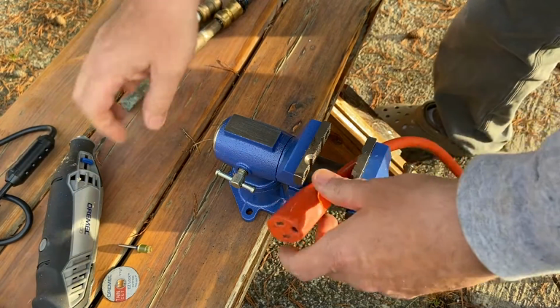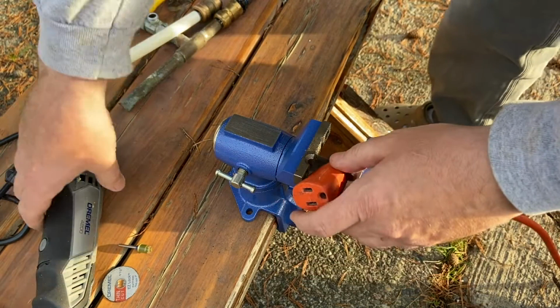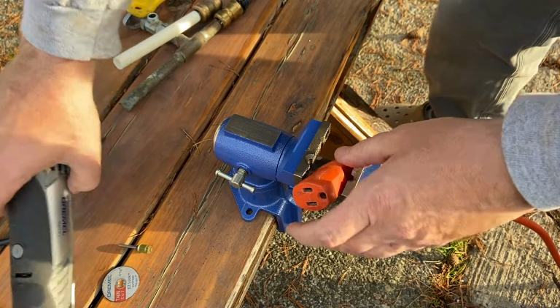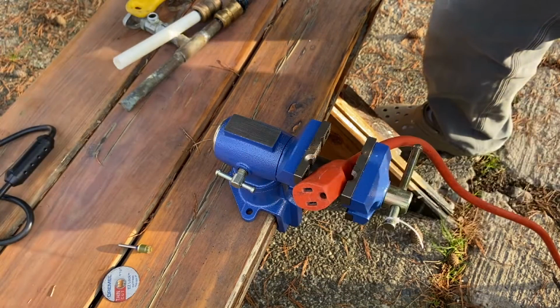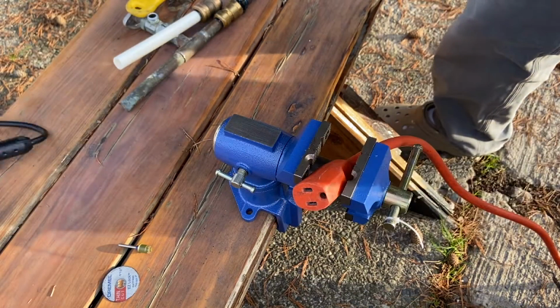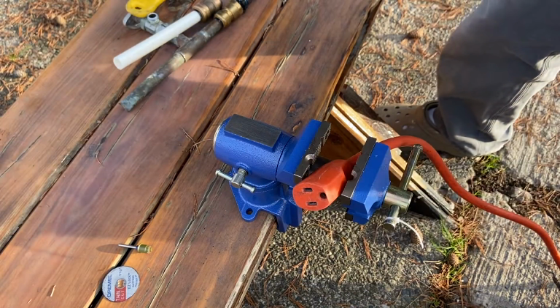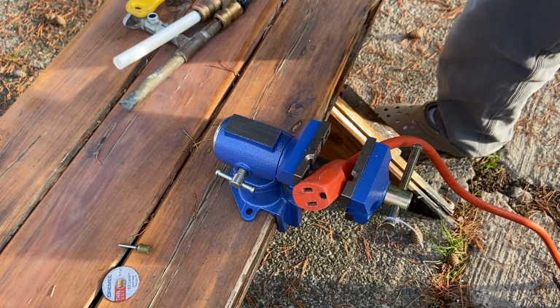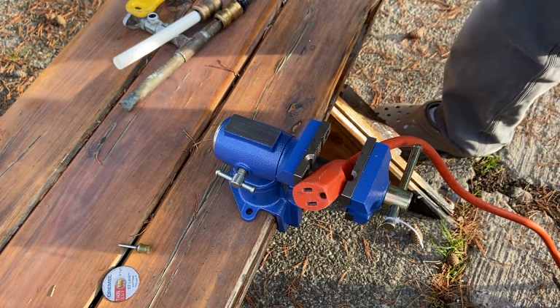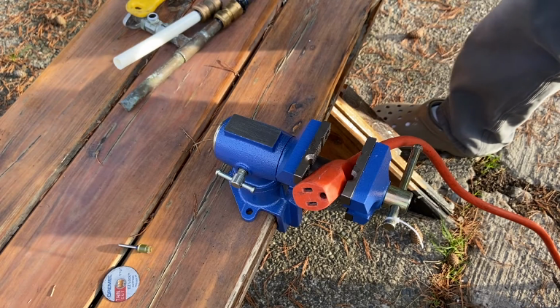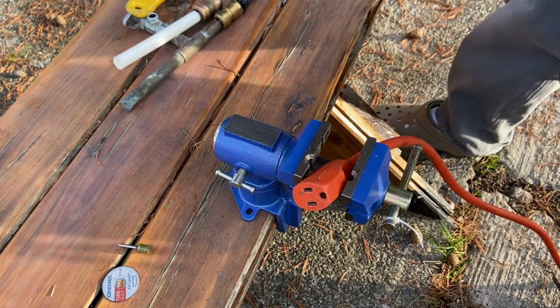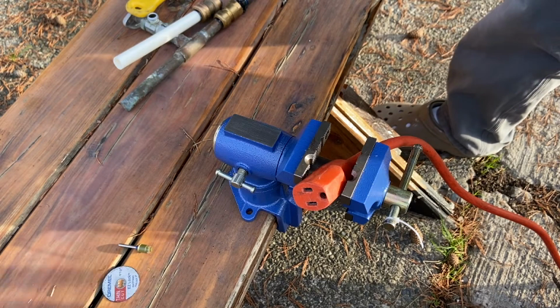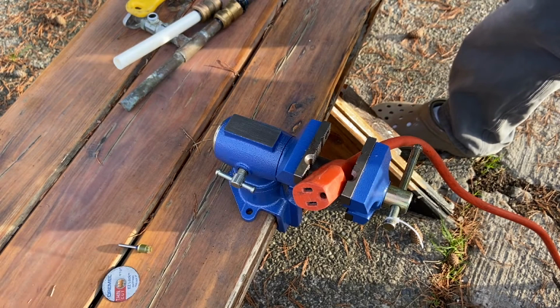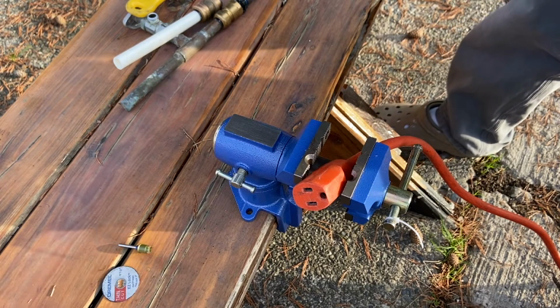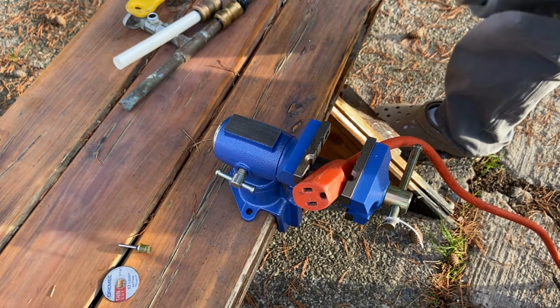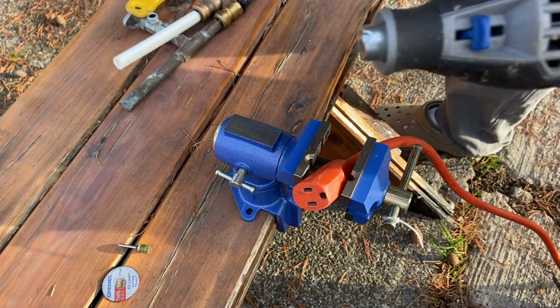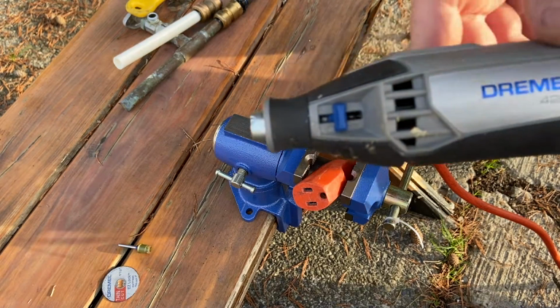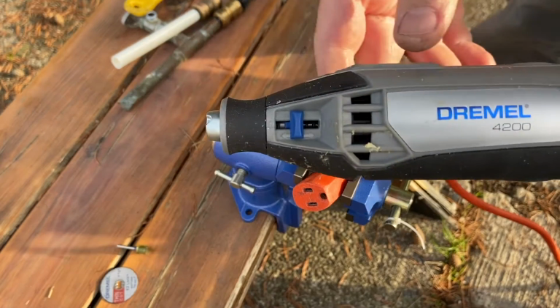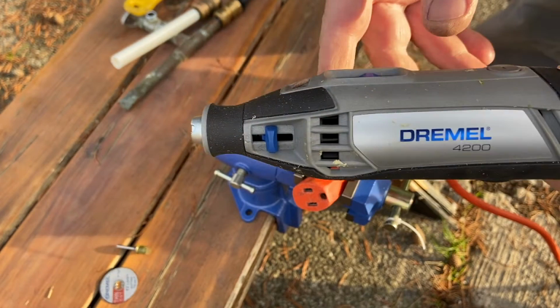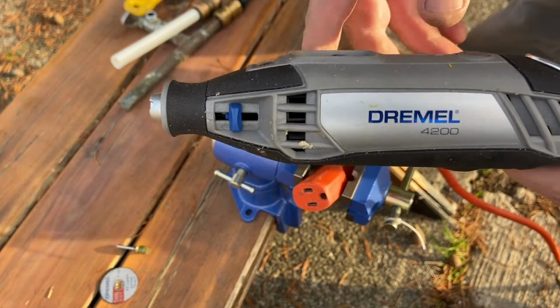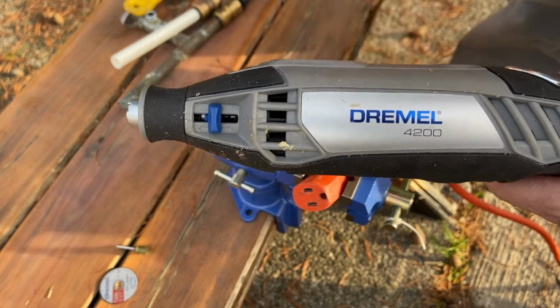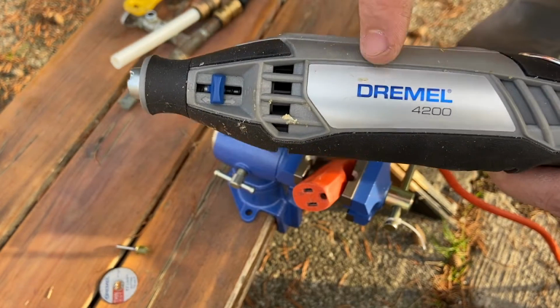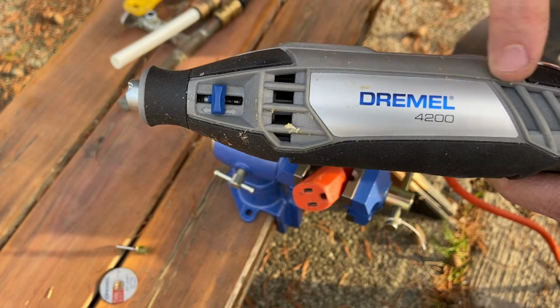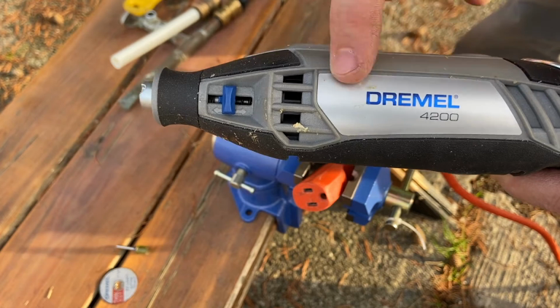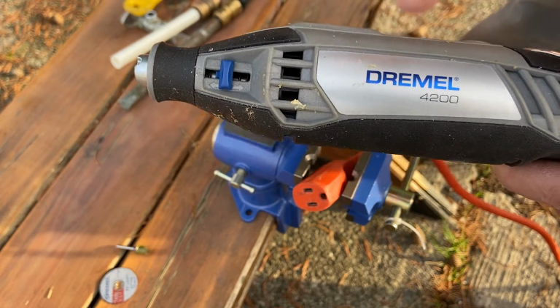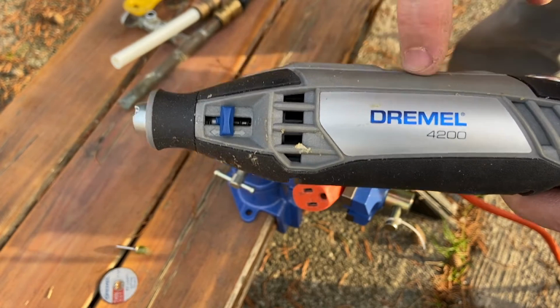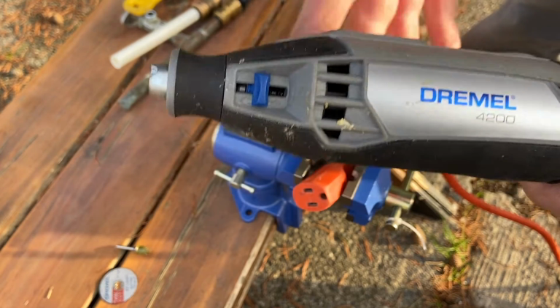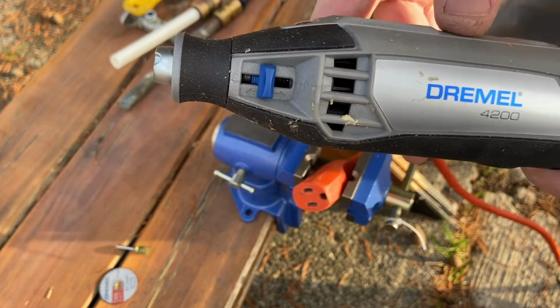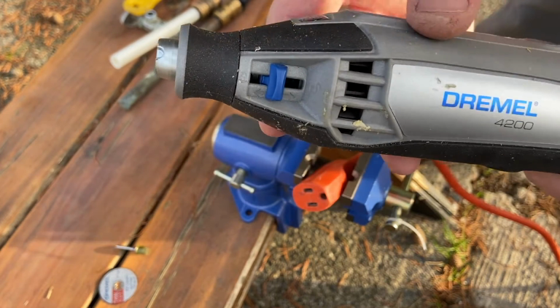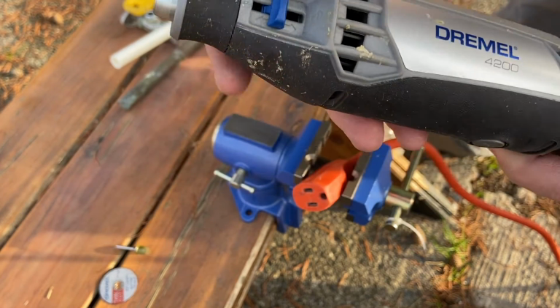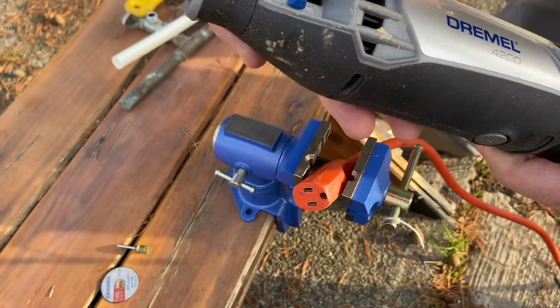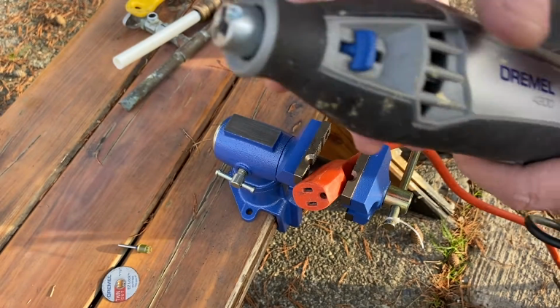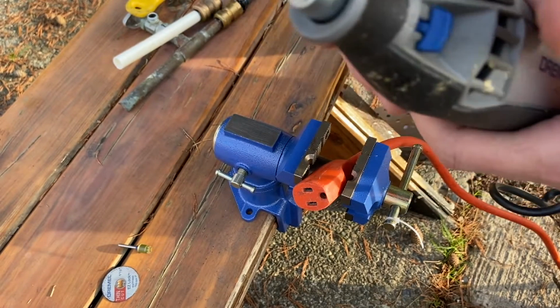Logan's got us hooked up with a cord. We've got a random extension cord out here. What we're using here is the Dremel 4200. This bad boy is awesome — they've made it so easy to put together at this point.